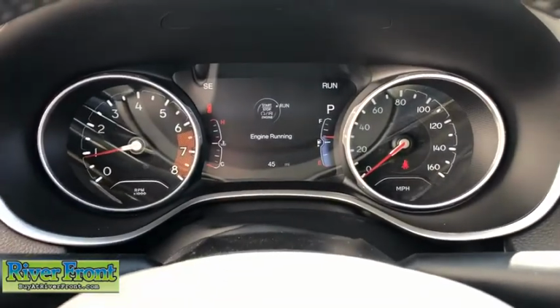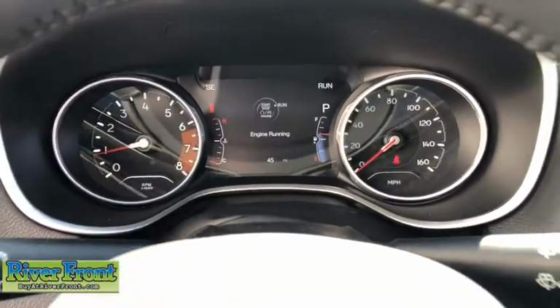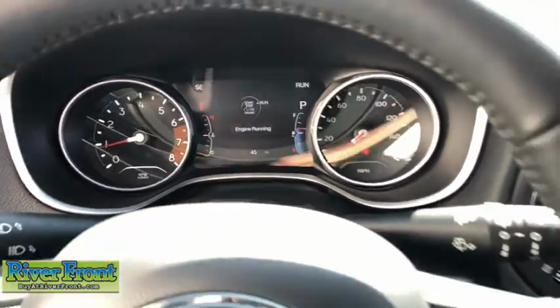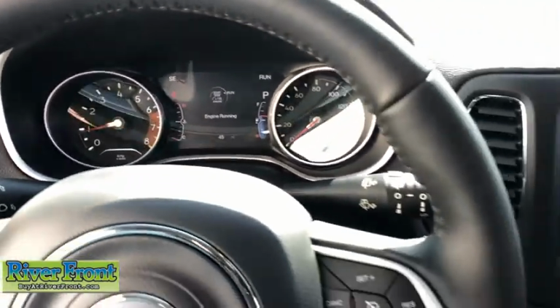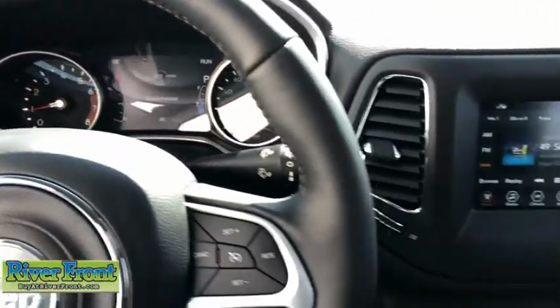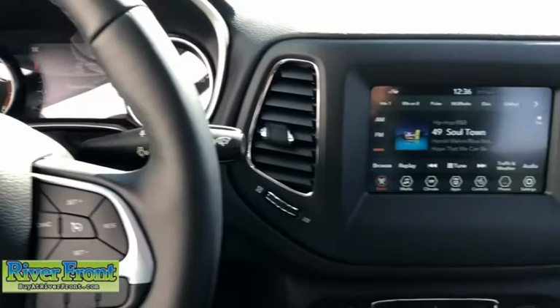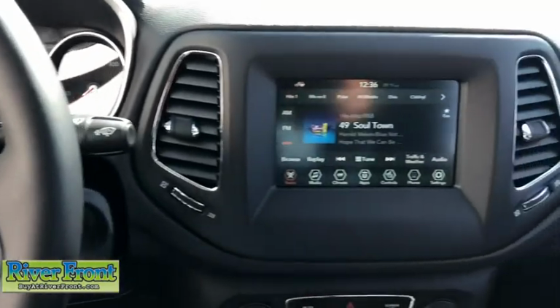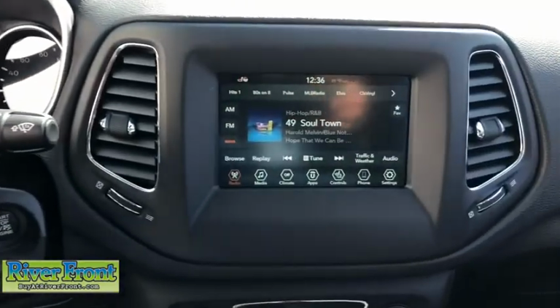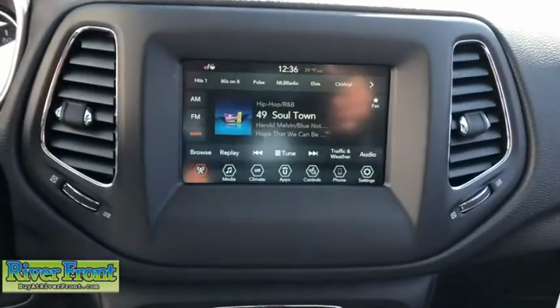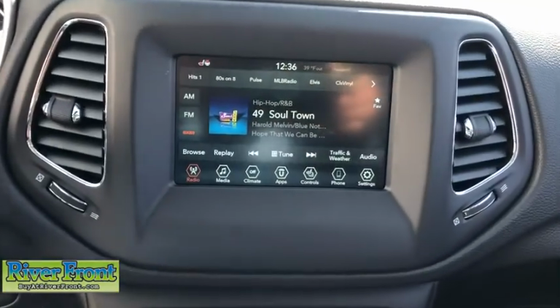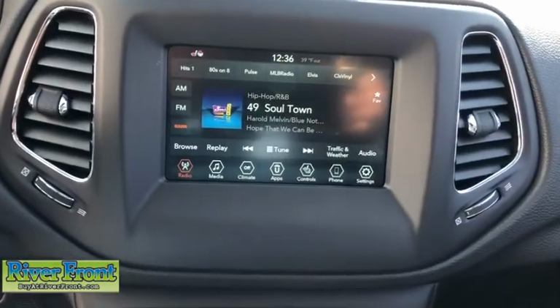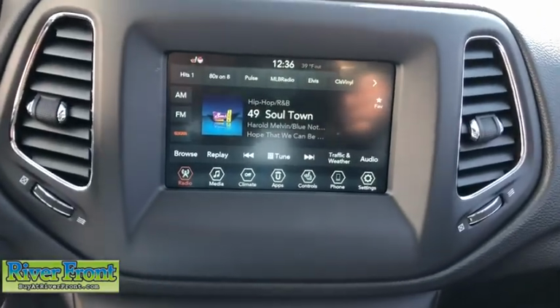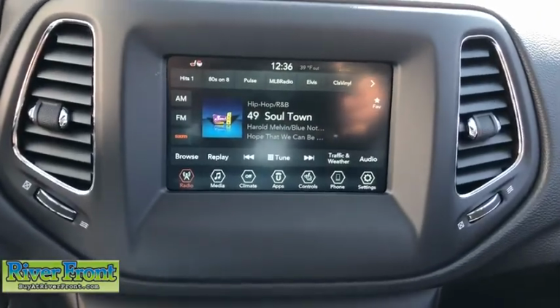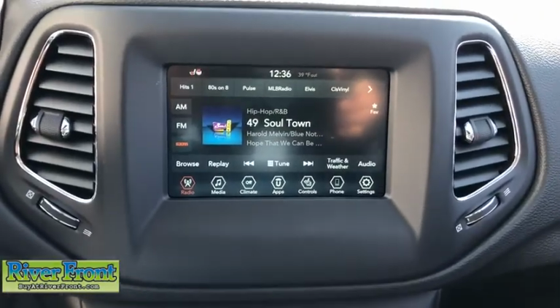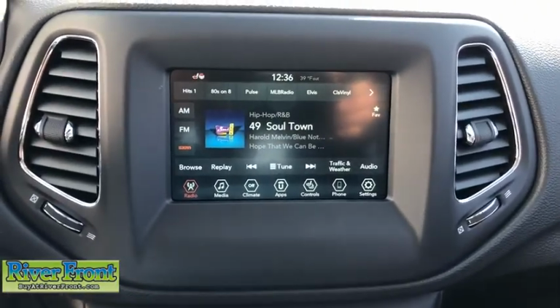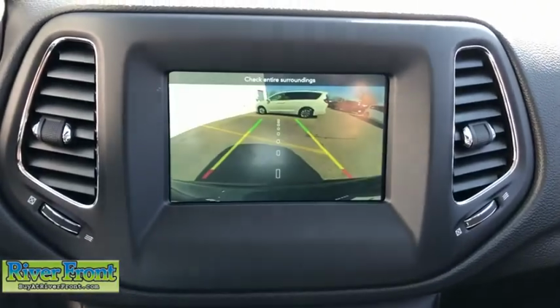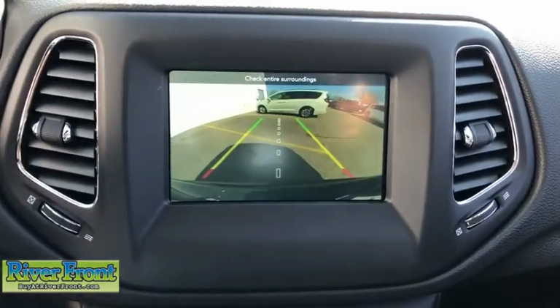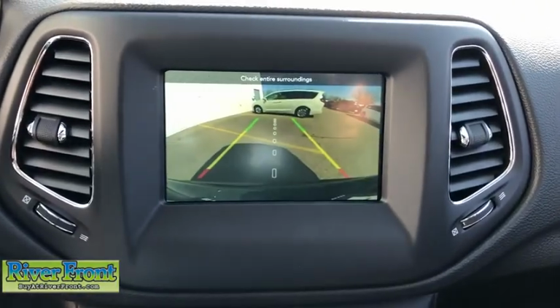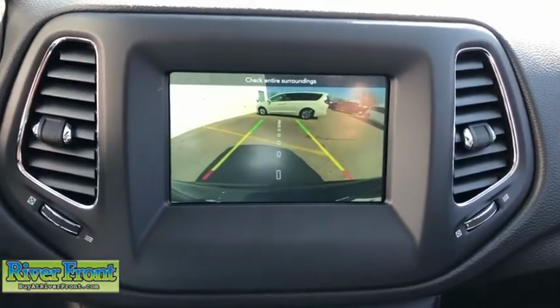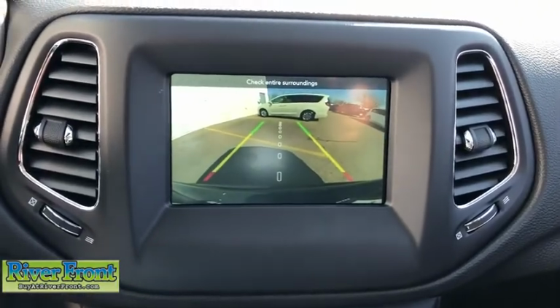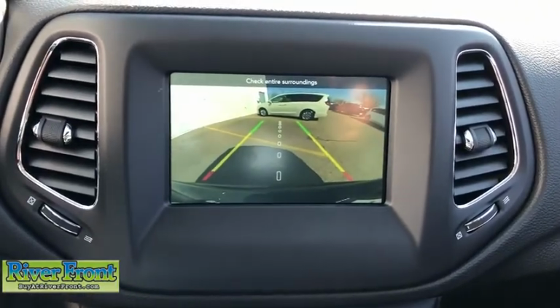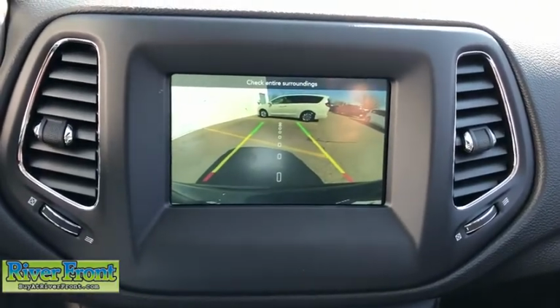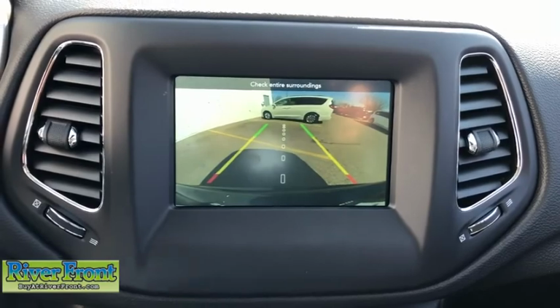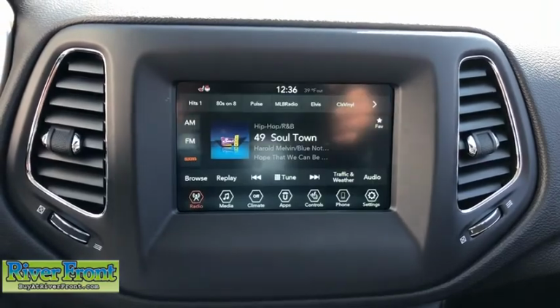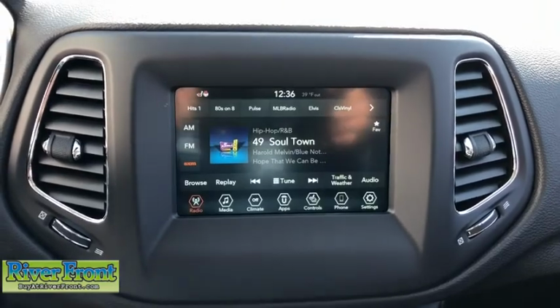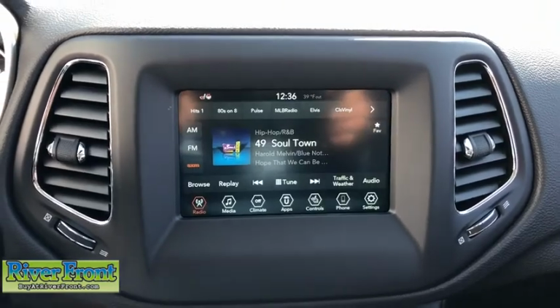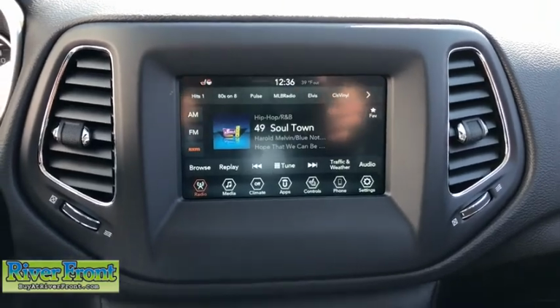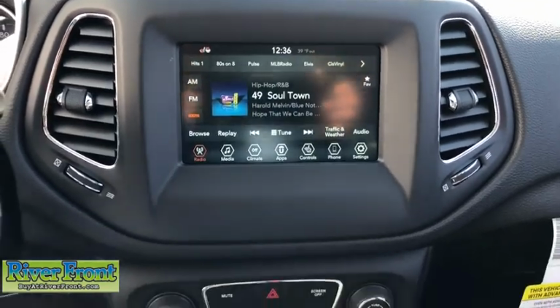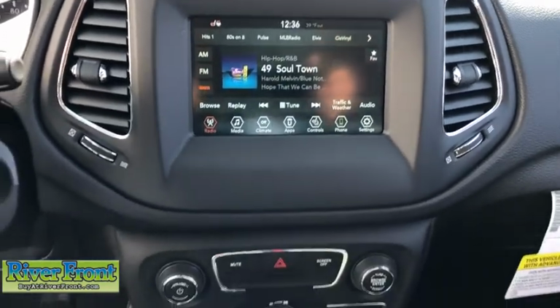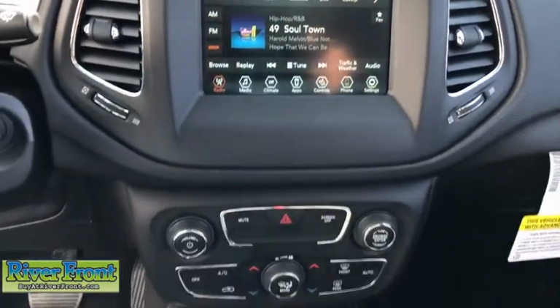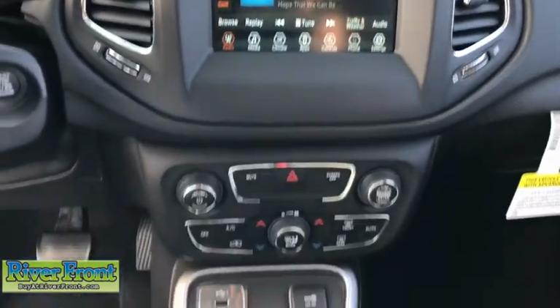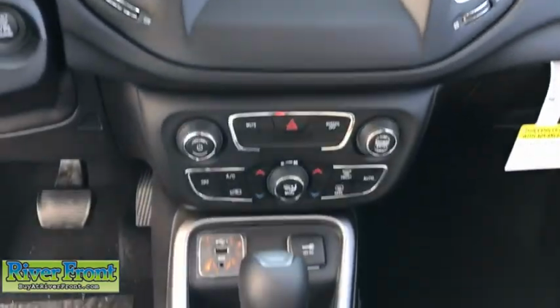Power windows, tachometer, brake assist, remote keyless entry, overhead console, panic alarm, front reading lamps, rear window wiper, driver vanity mirror.